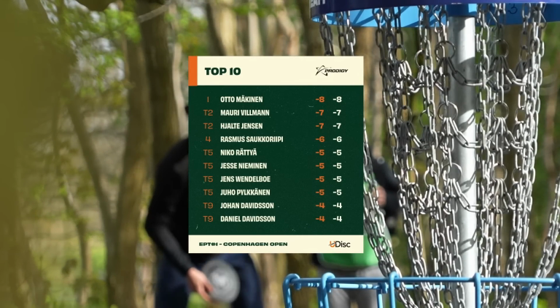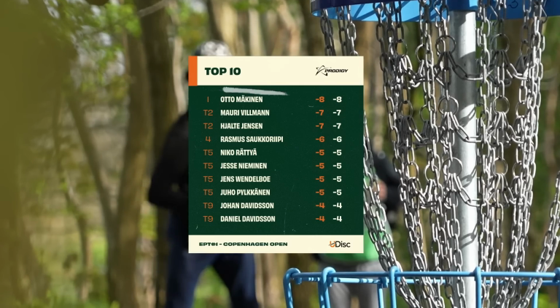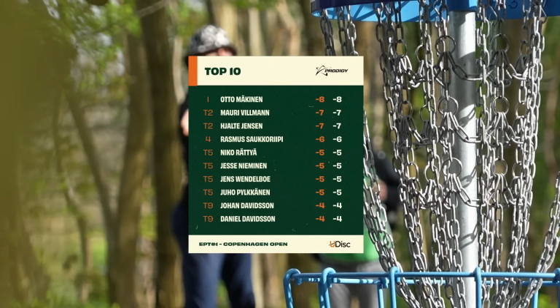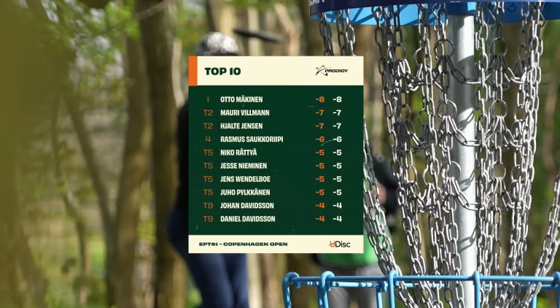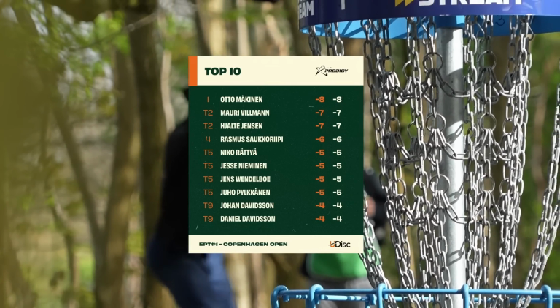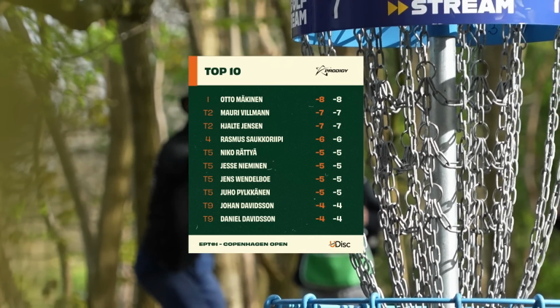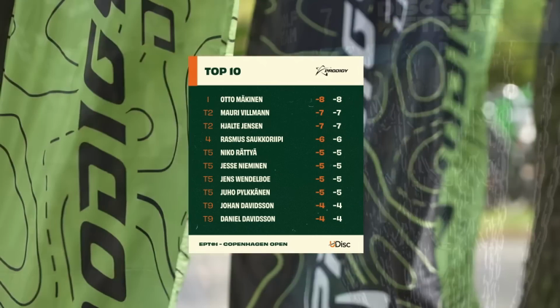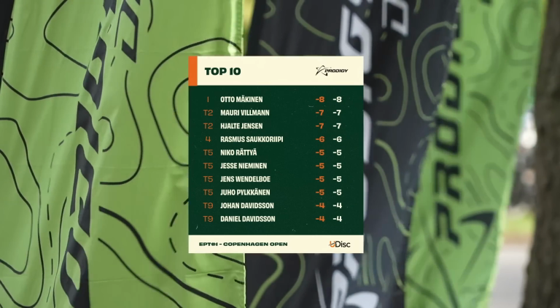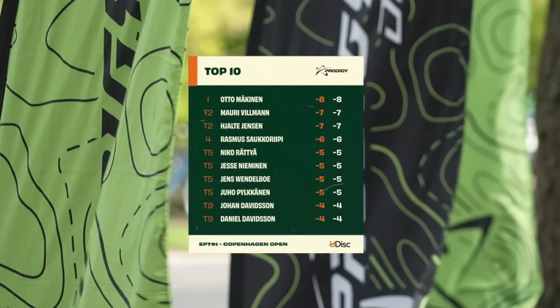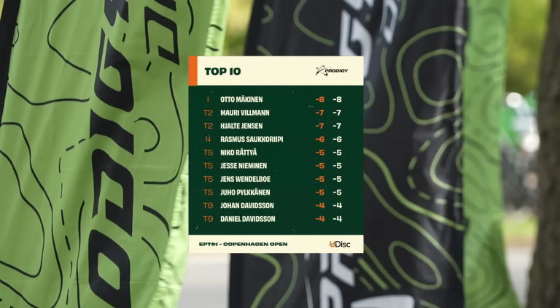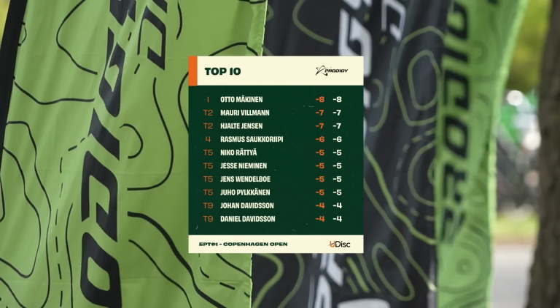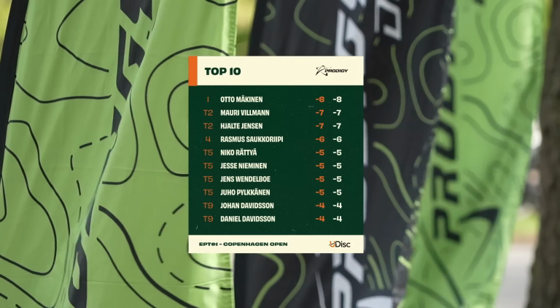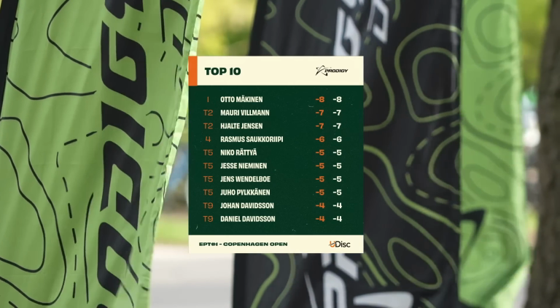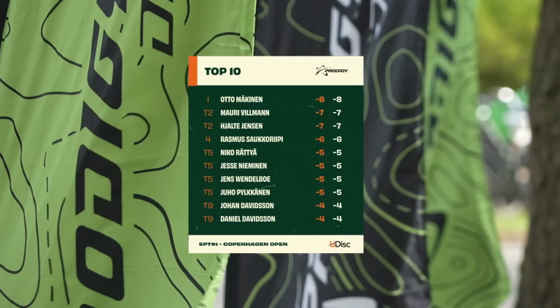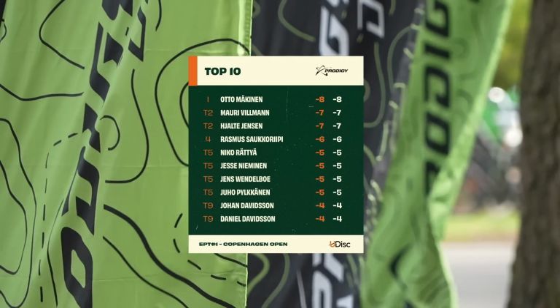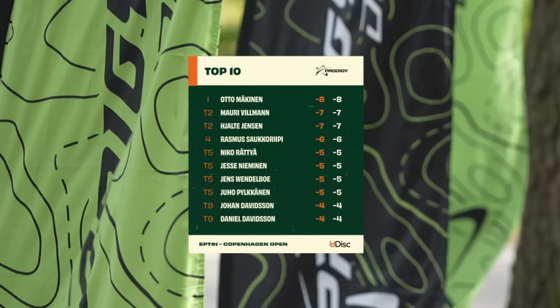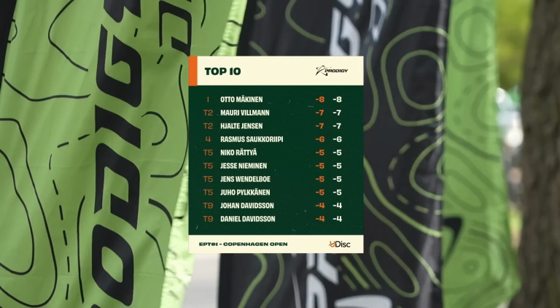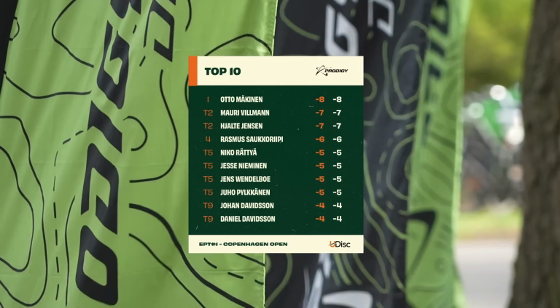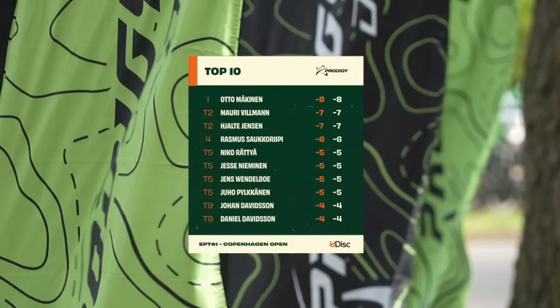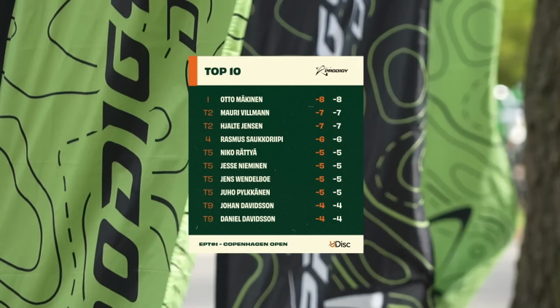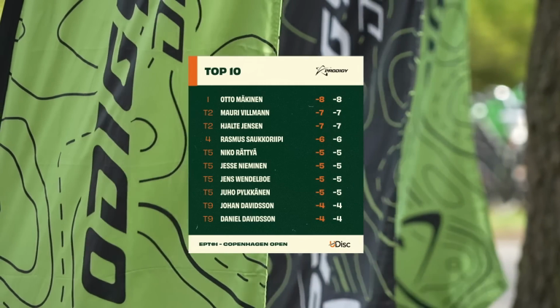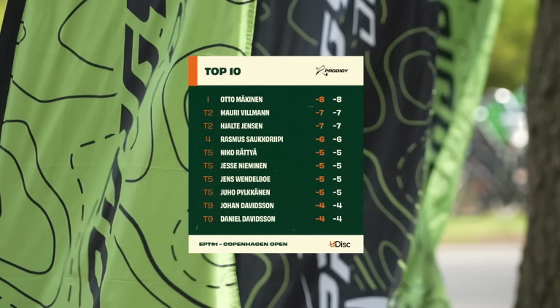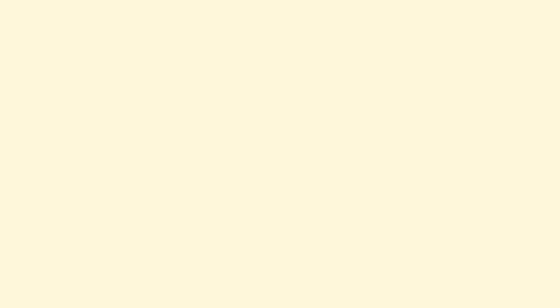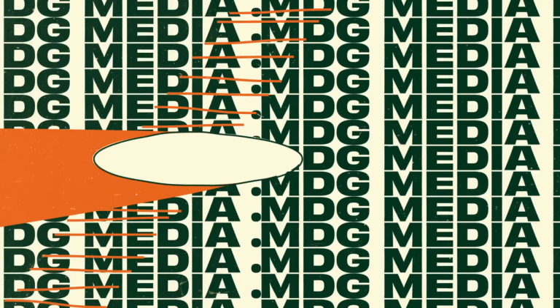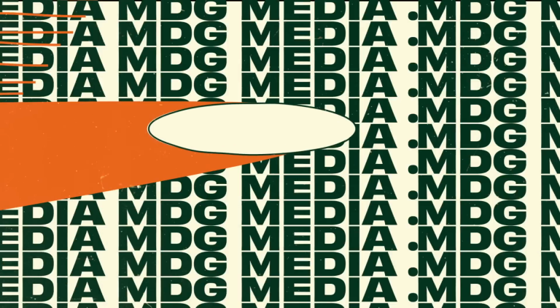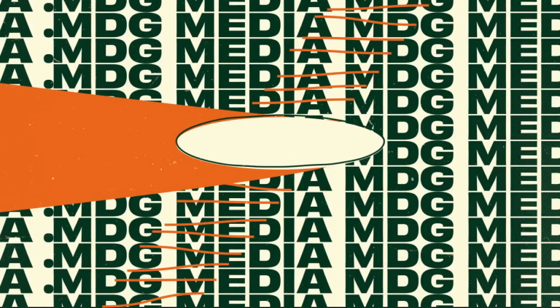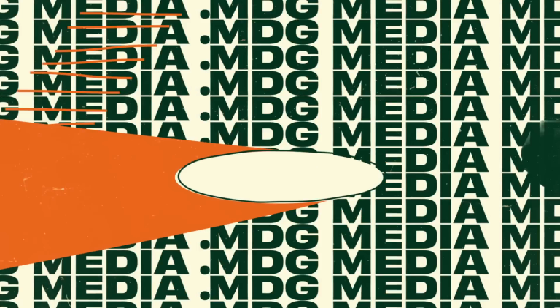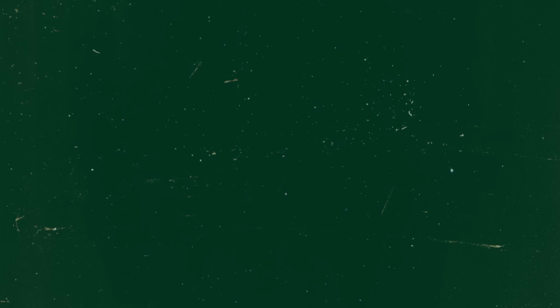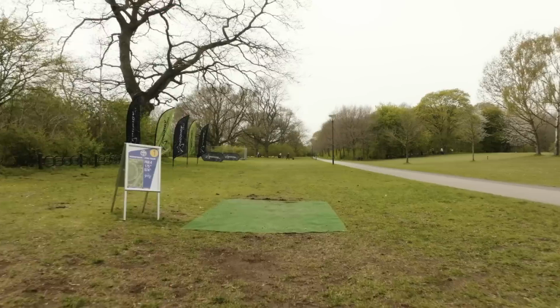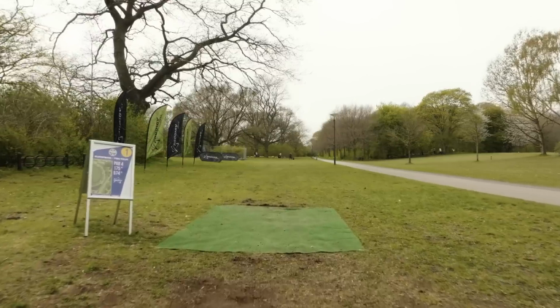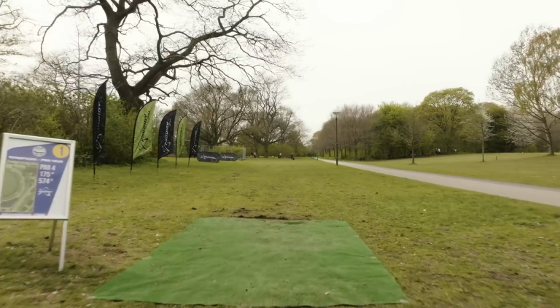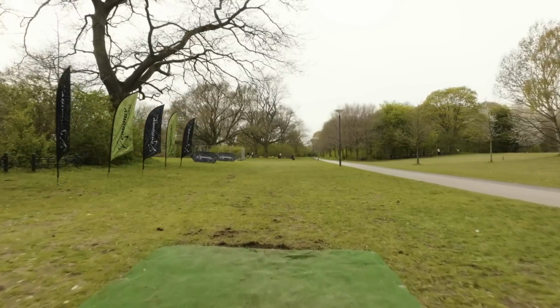Looking at the overall standings: Otto is in fifth place with minus eight, right behind him Mauri and Hjalte with minus seven, Rasmus the youngster at minus six, and a bunch of players at minus five keeping it tight.